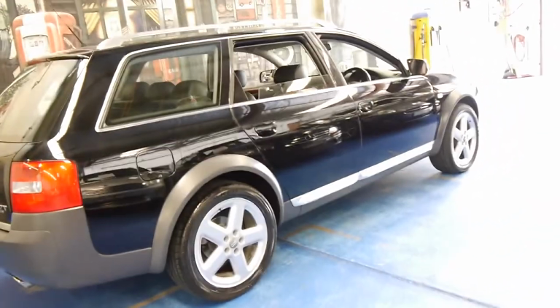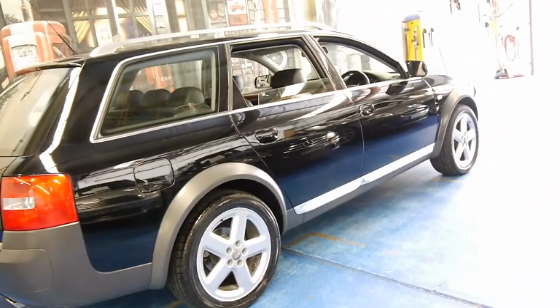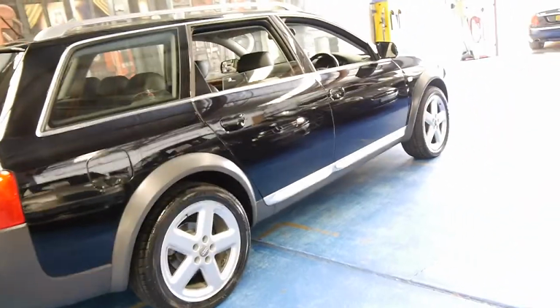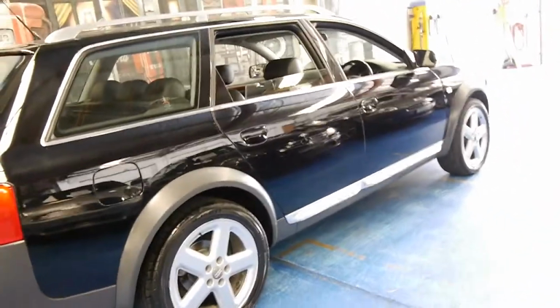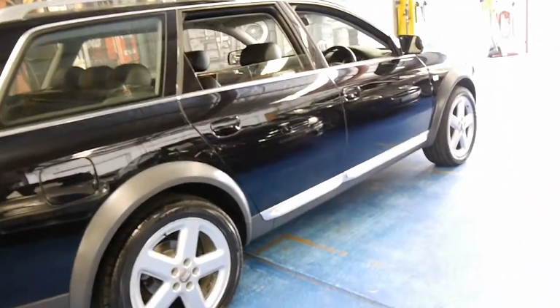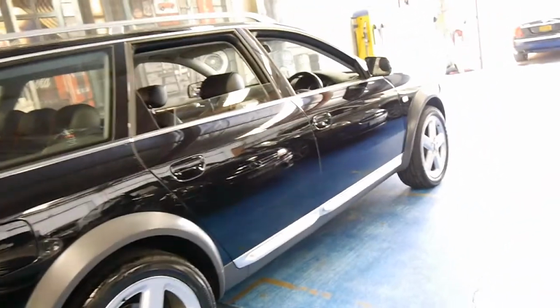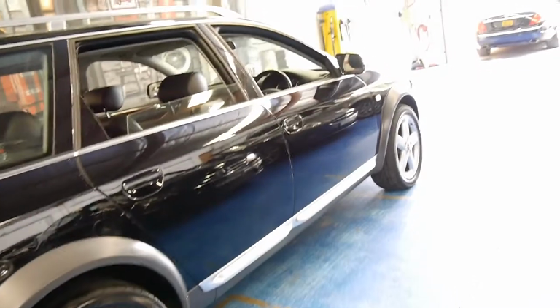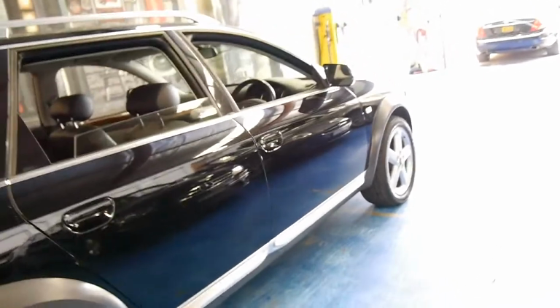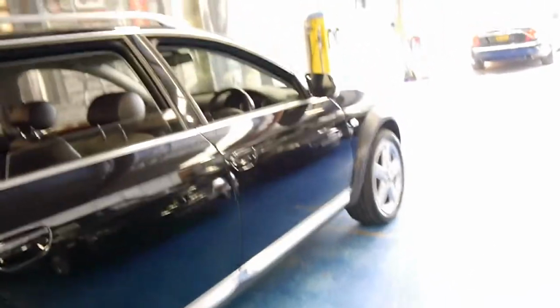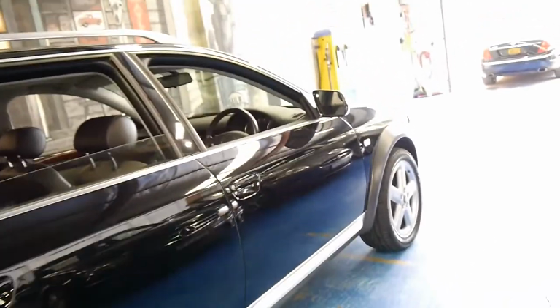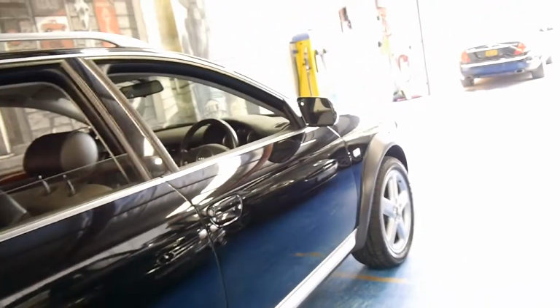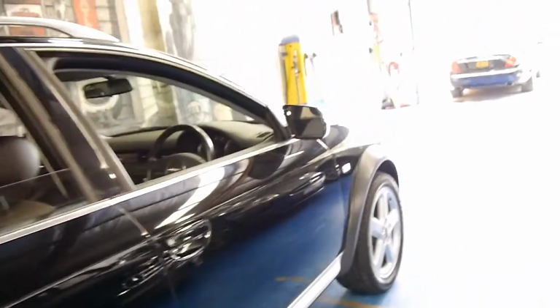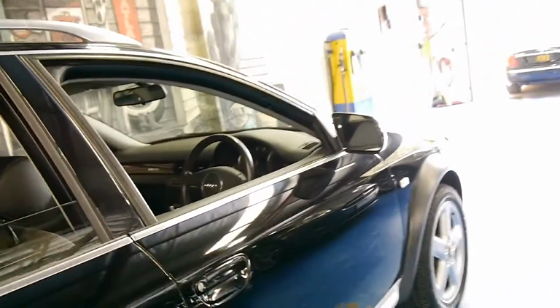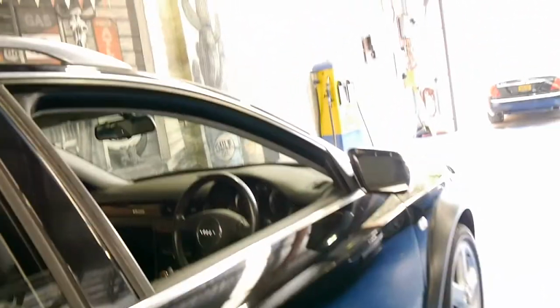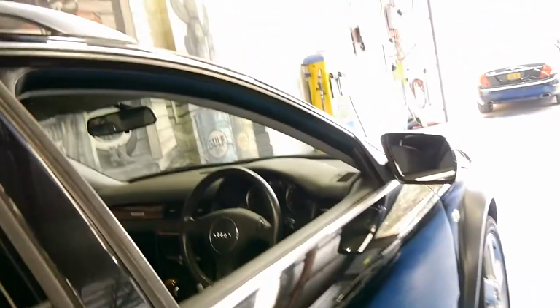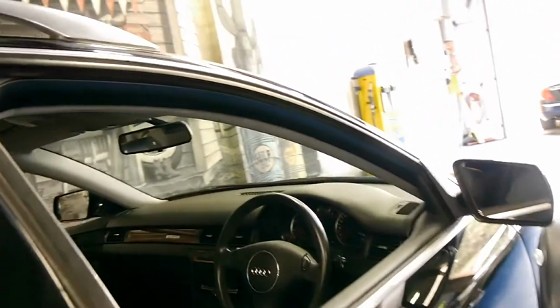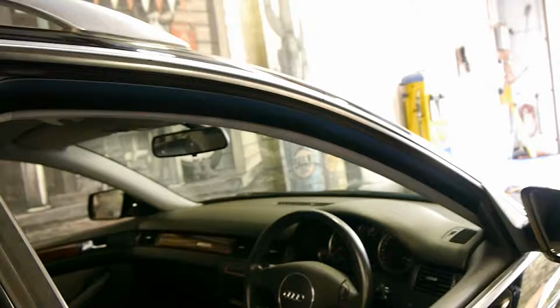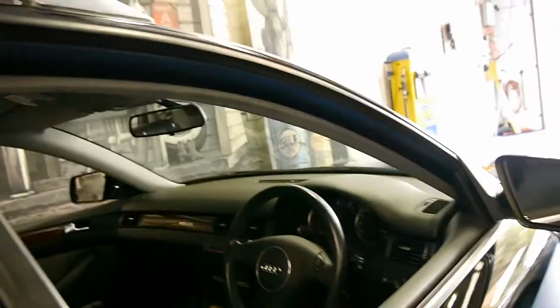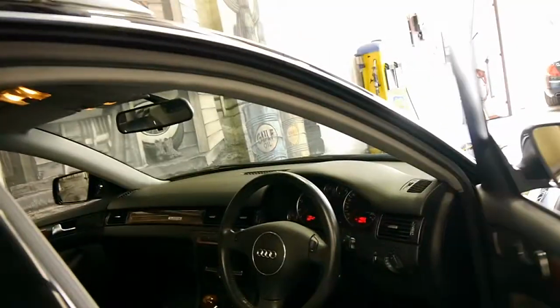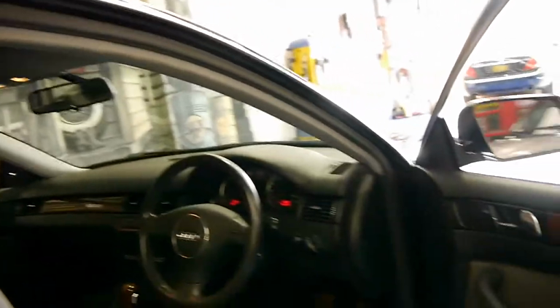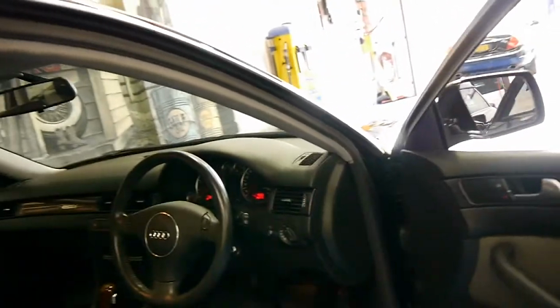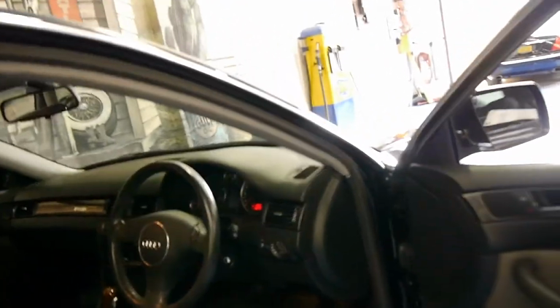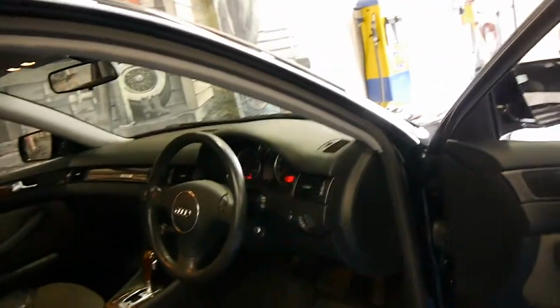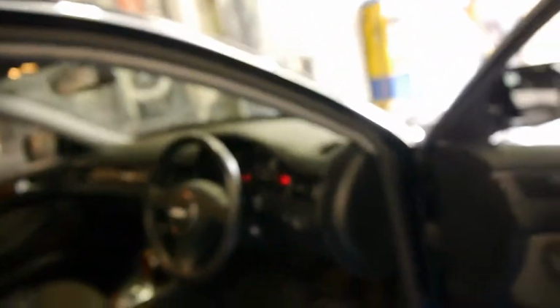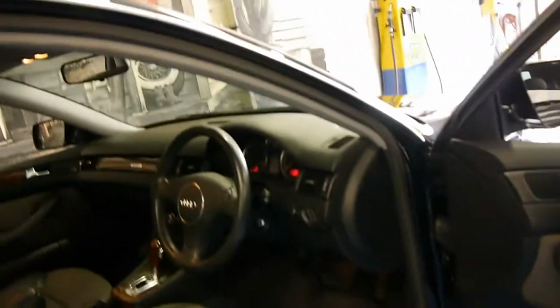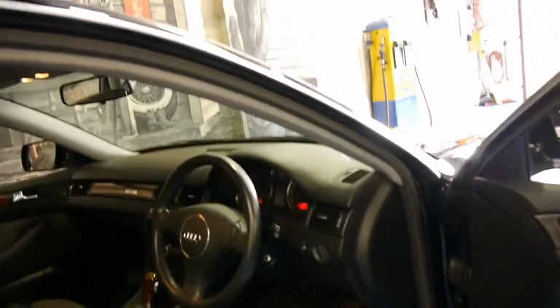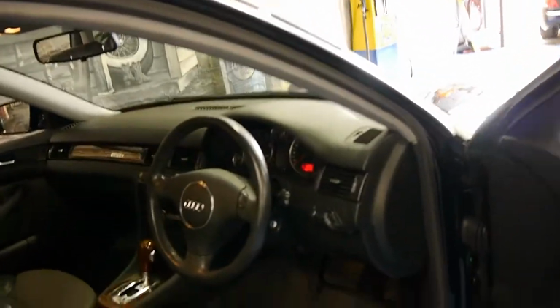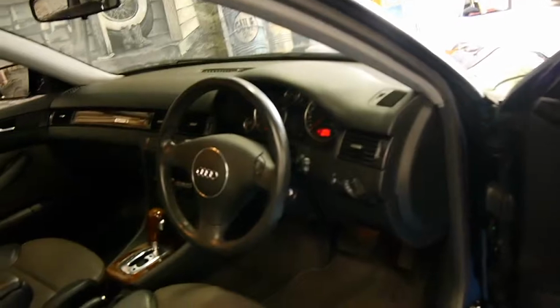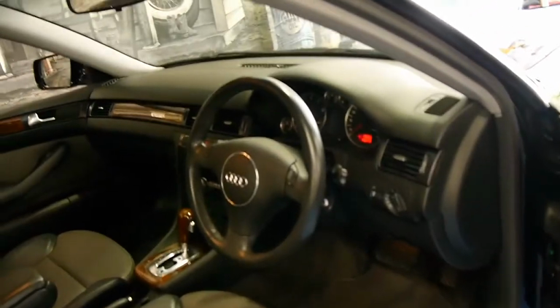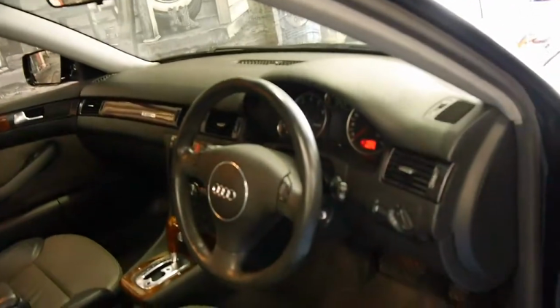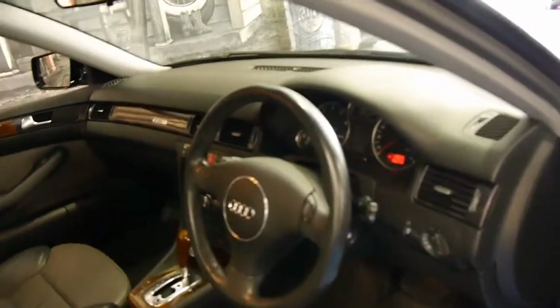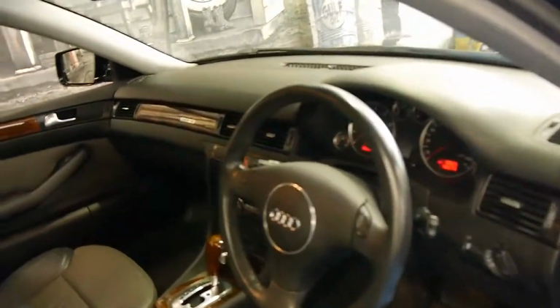It's got the 2.7 litre twin turbo engine and it's just had a major service with timing belt and water pump done as well. It's got two remote keys to it.